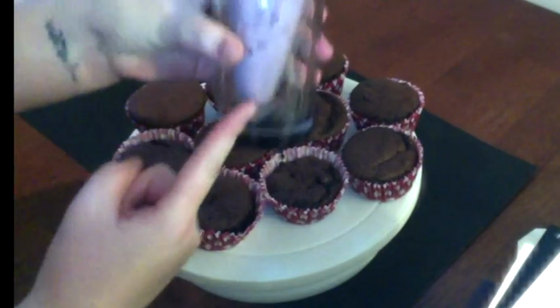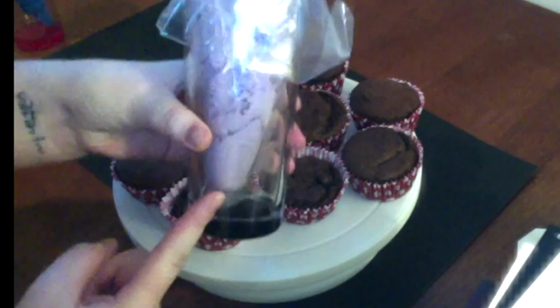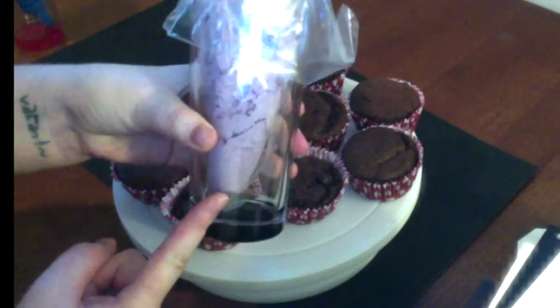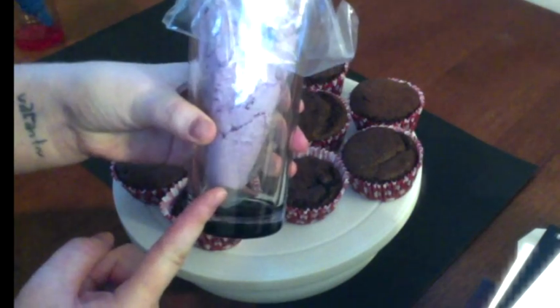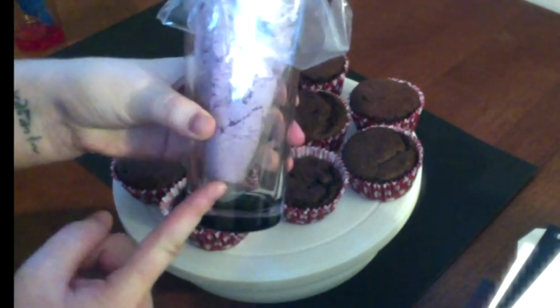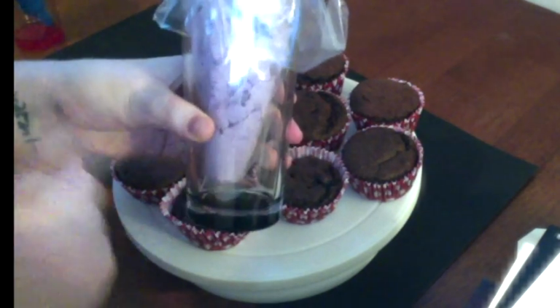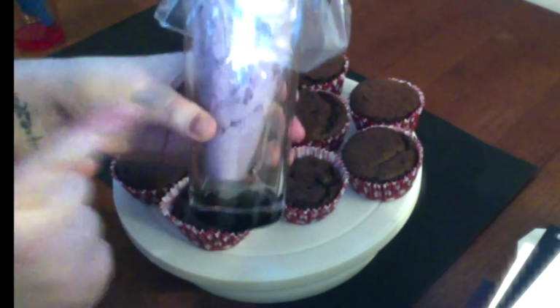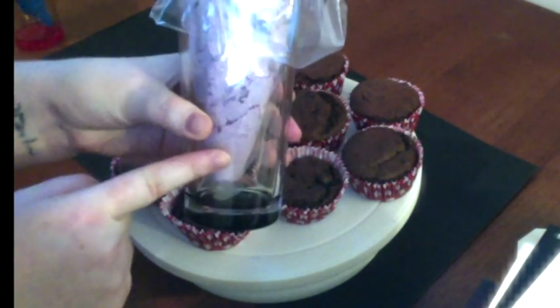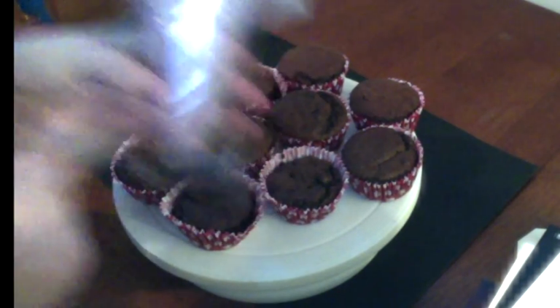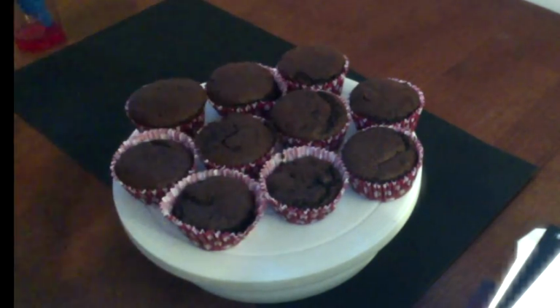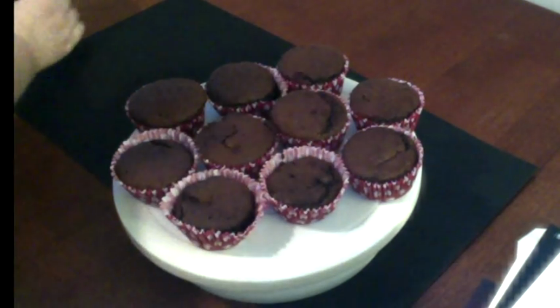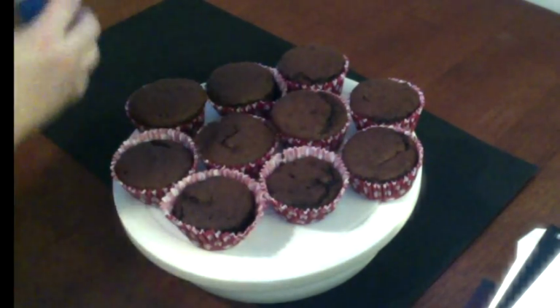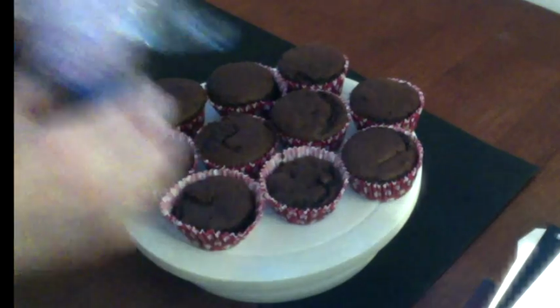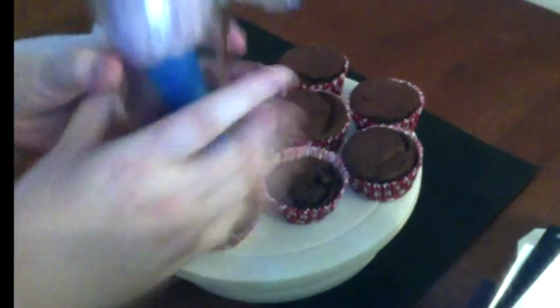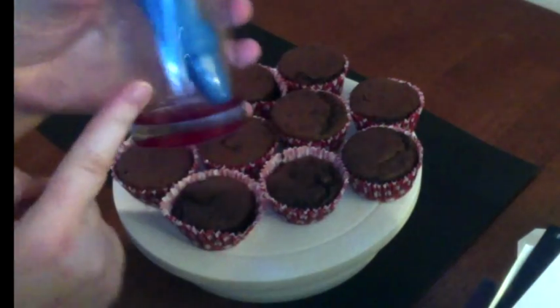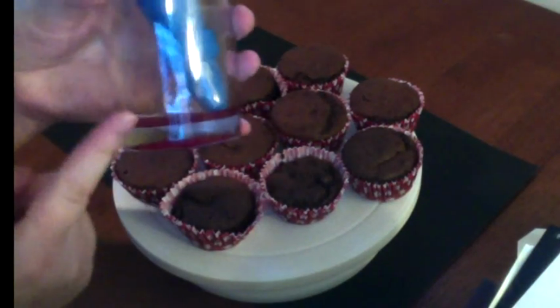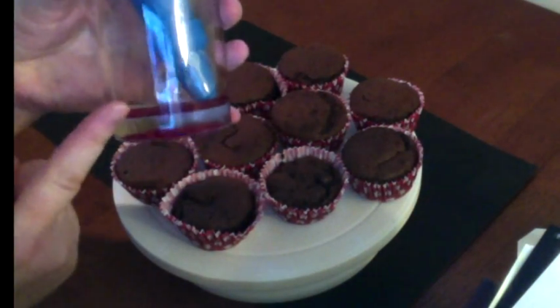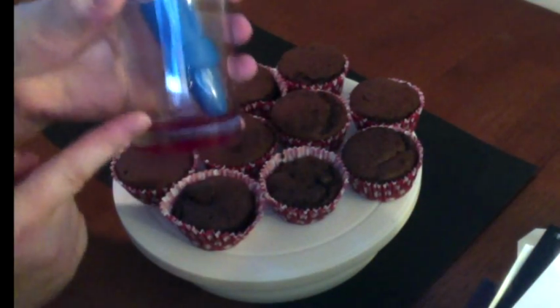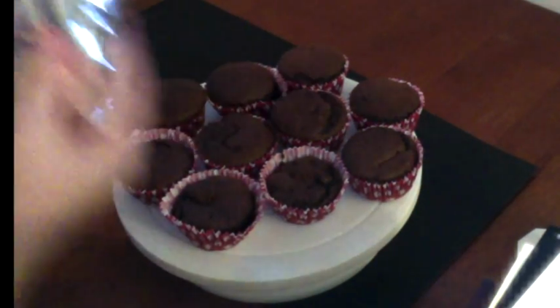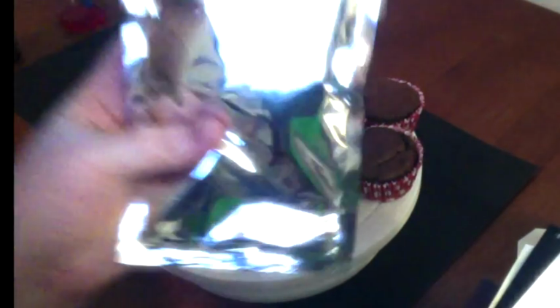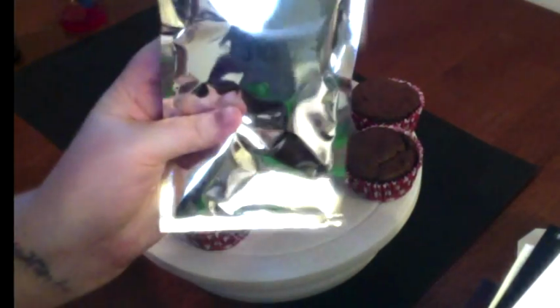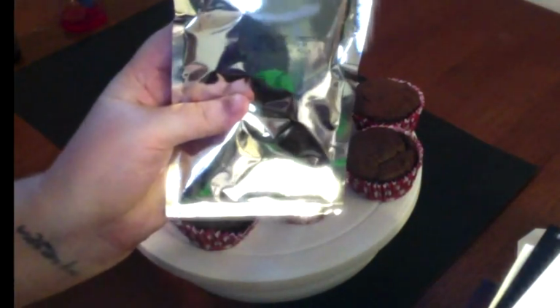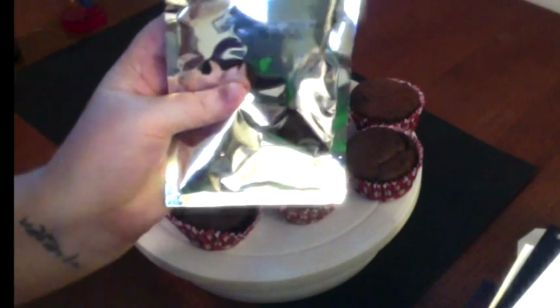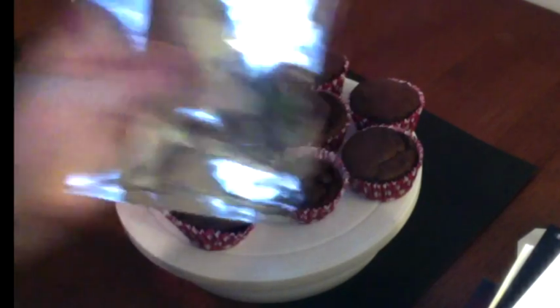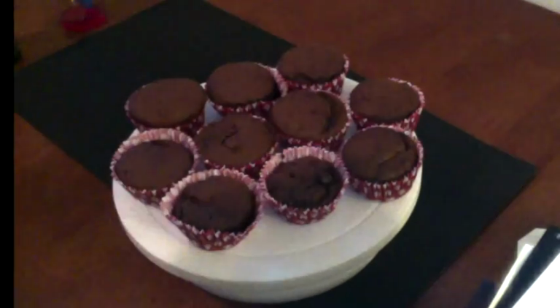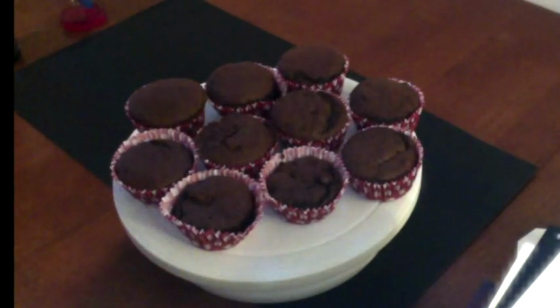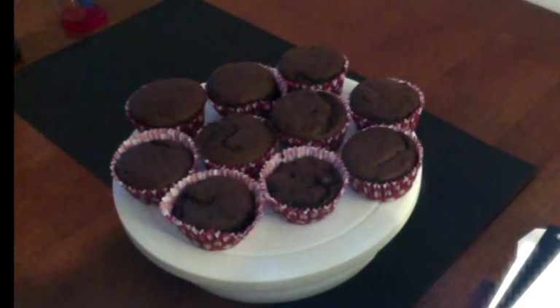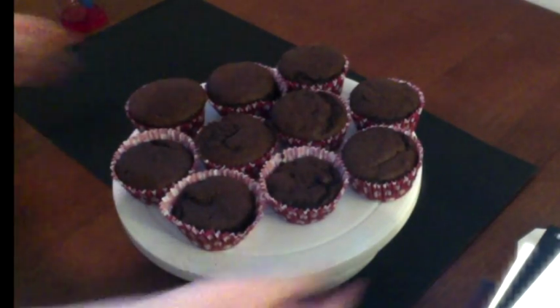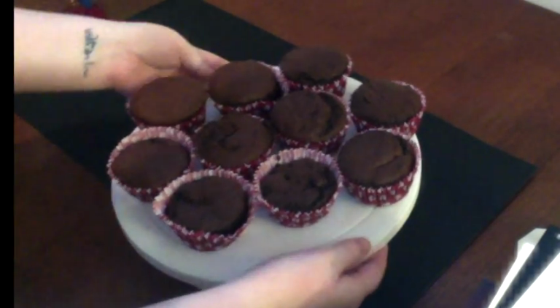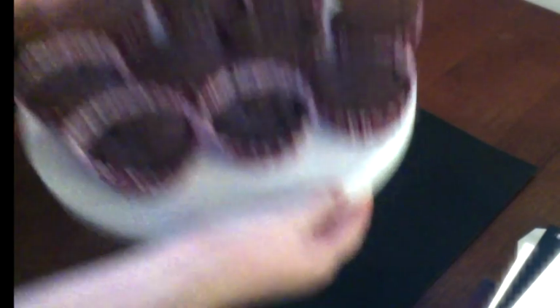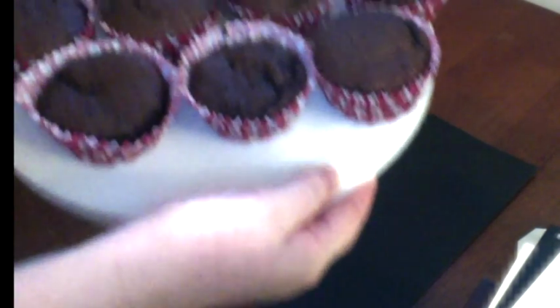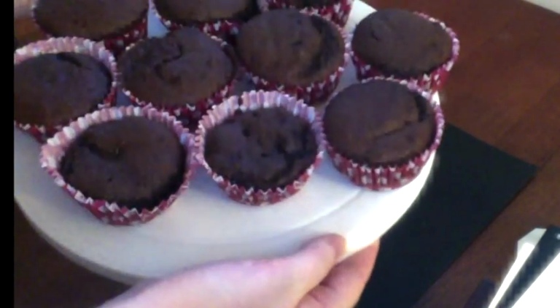What we will be needing today is our buttercream icing. I've piped this in a bag and I've piped it in another bag with a bumpy icing tip, icing from the packet, and of course my vegan cupcakes that I also made out of a packet.